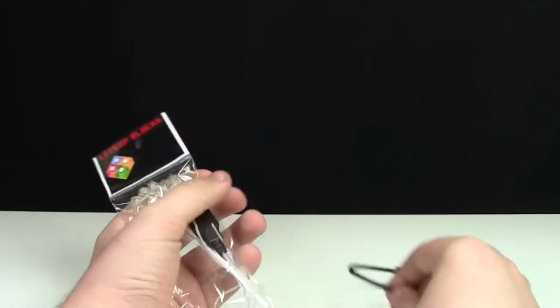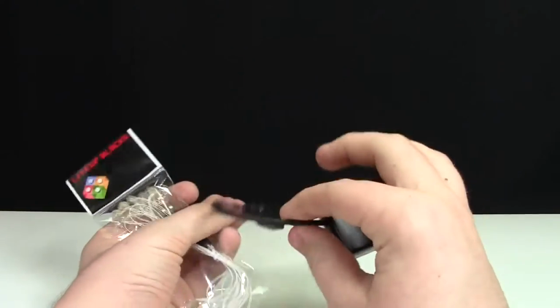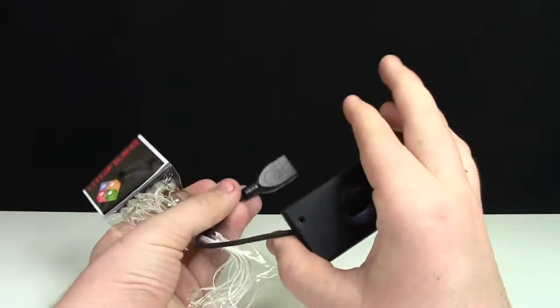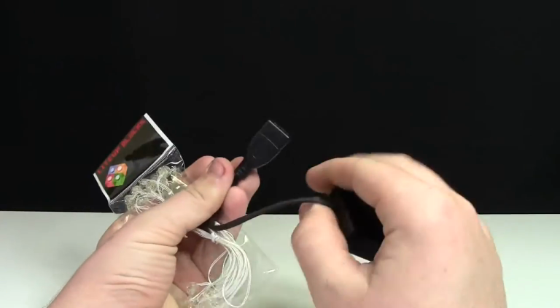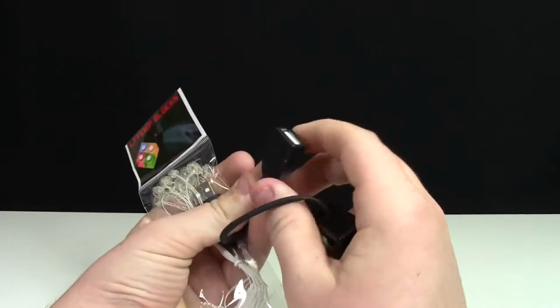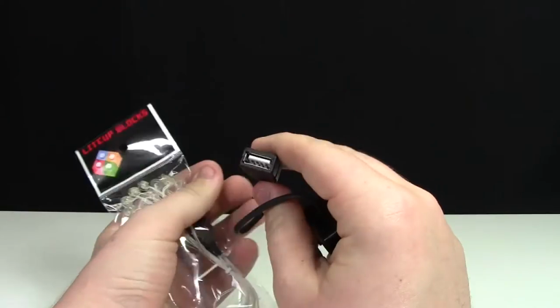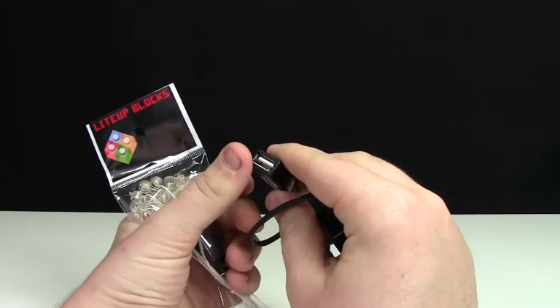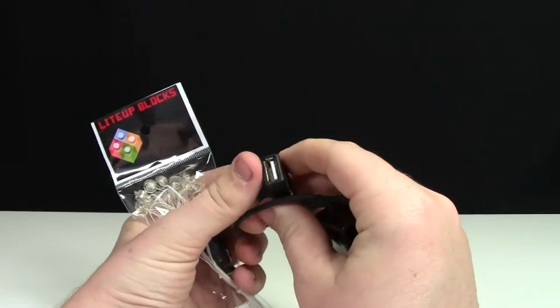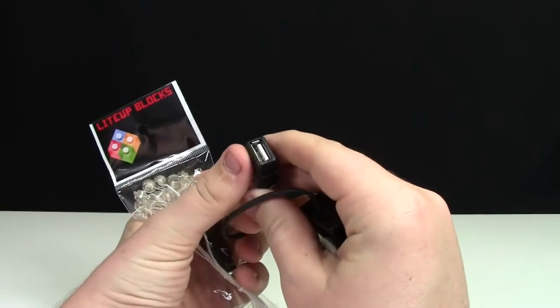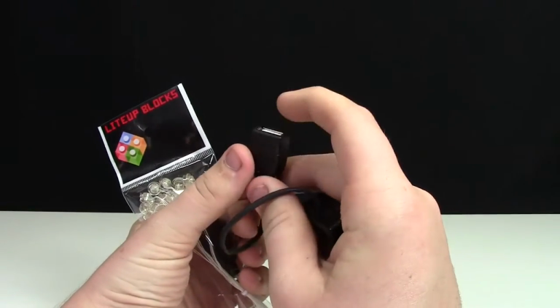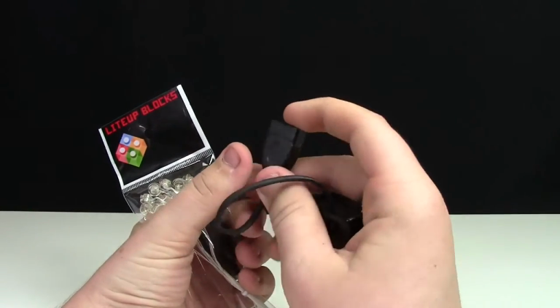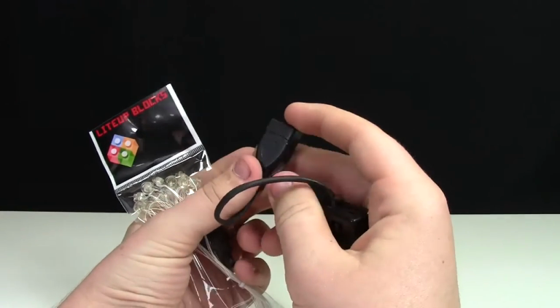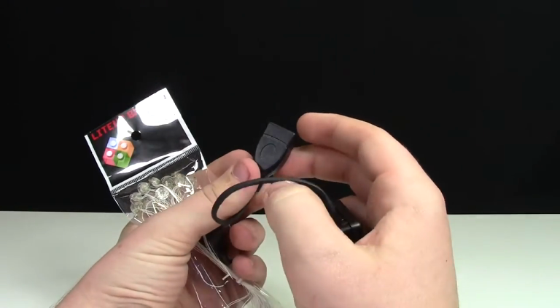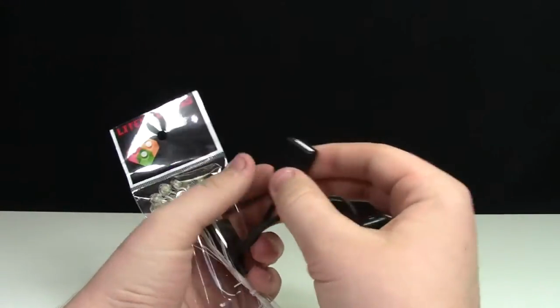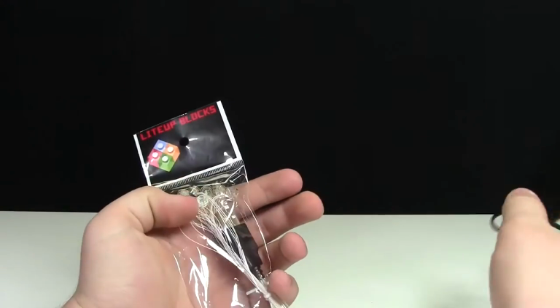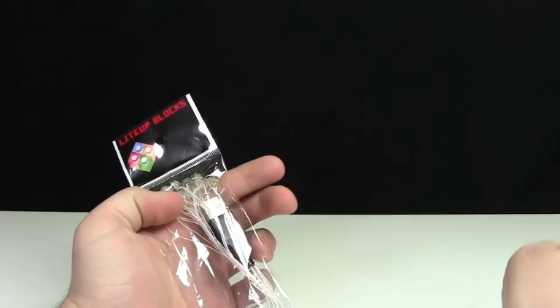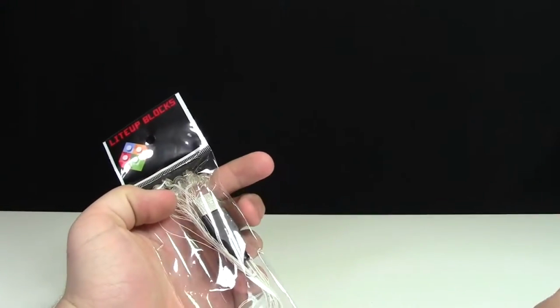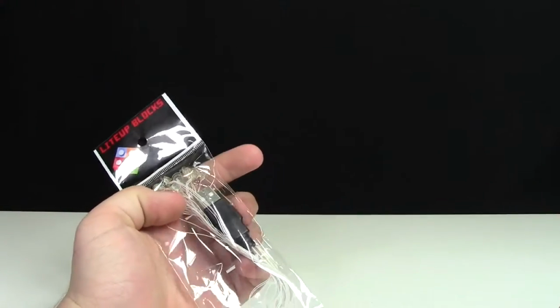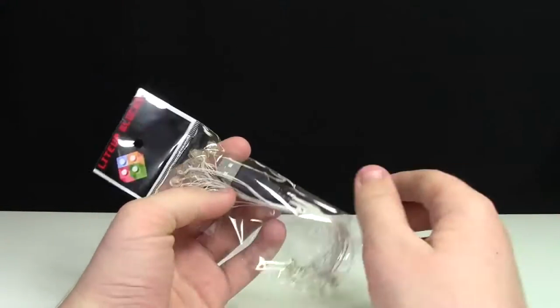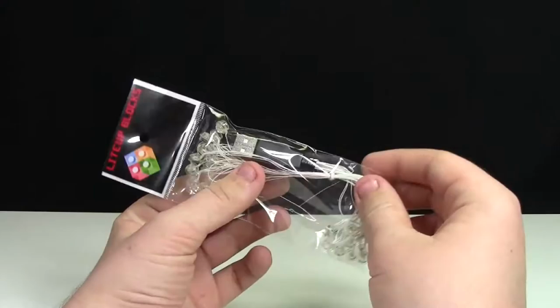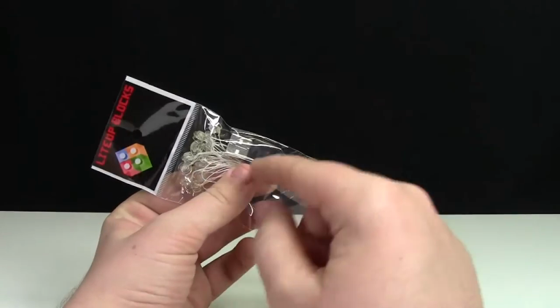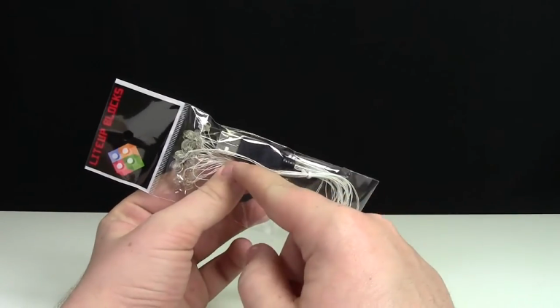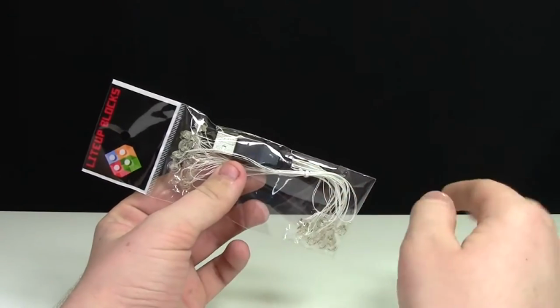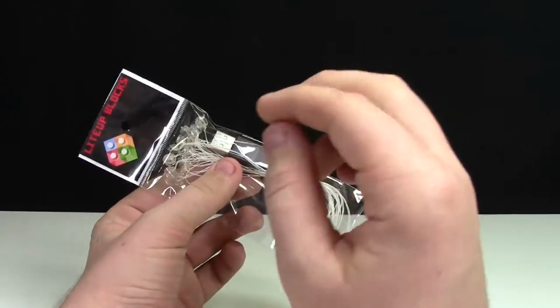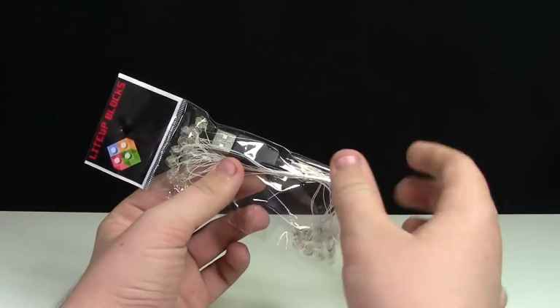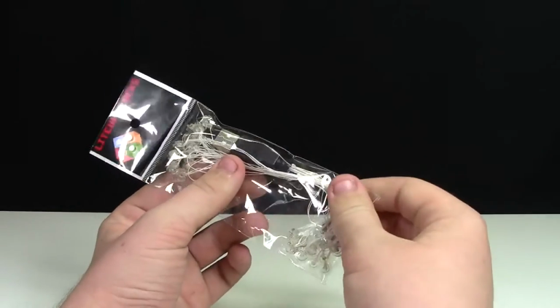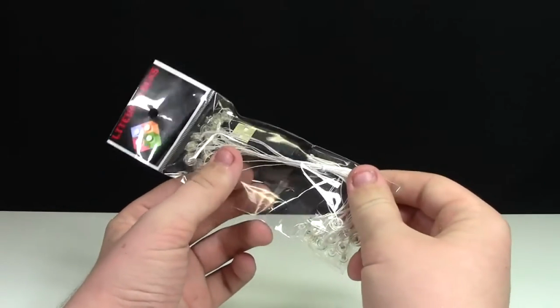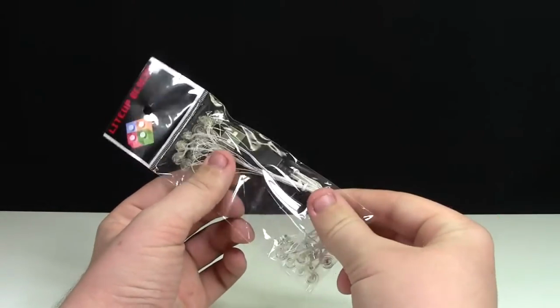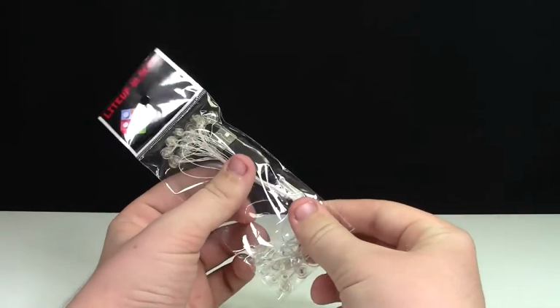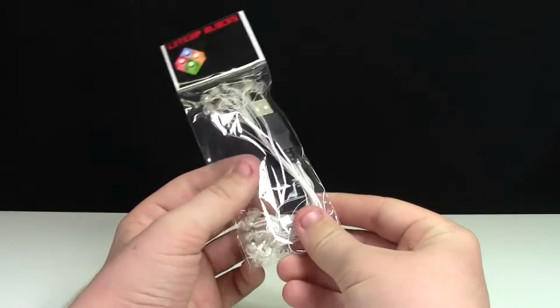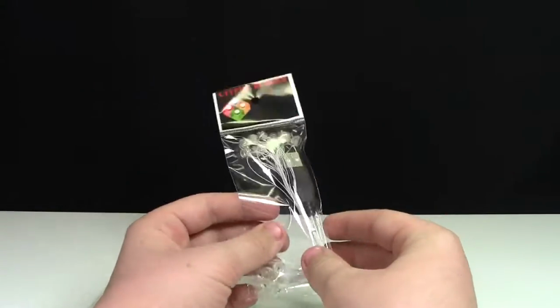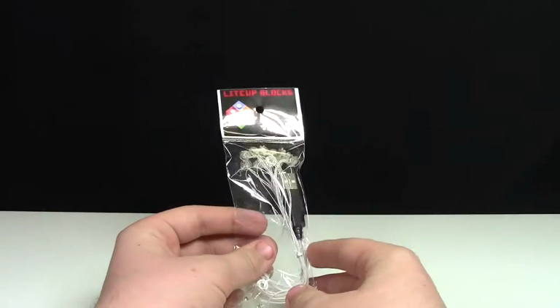An interesting thing is this battery pack is also powered by this USB port, which is pretty neat. So potentially, if you had a full USB setup, you could probably just skip the battery pack. We'll test that out a little later on in the video.